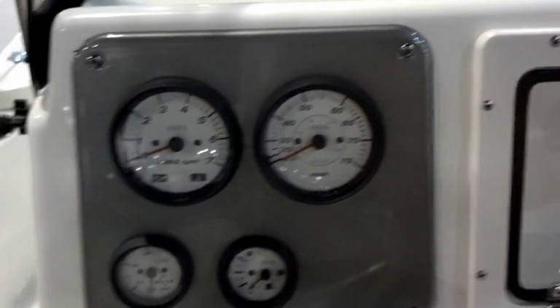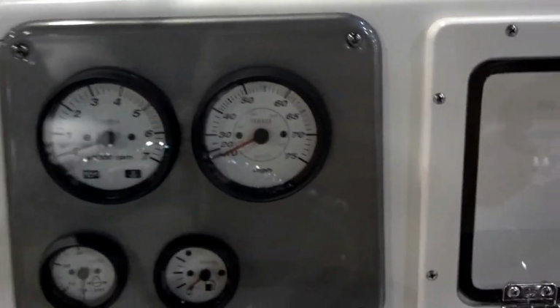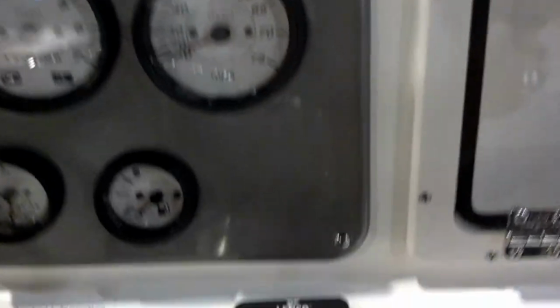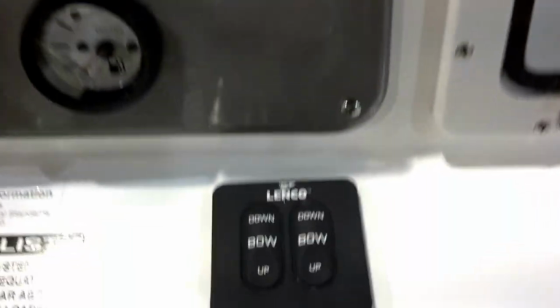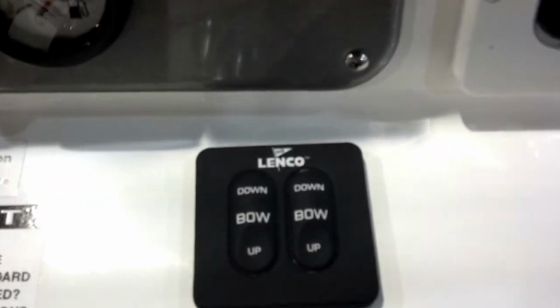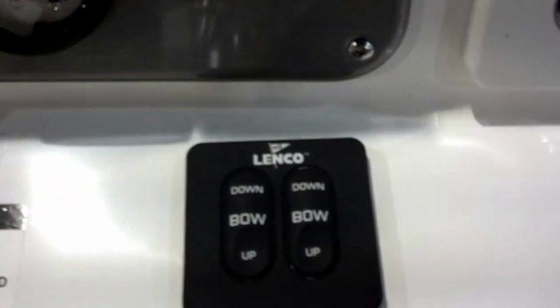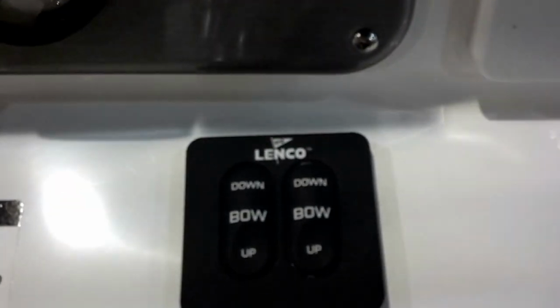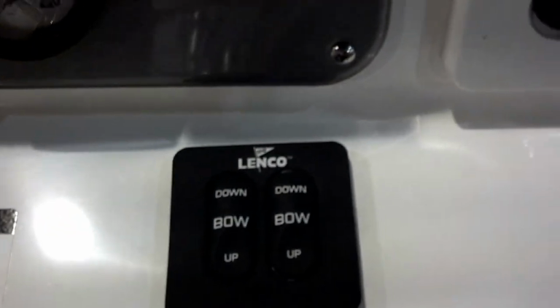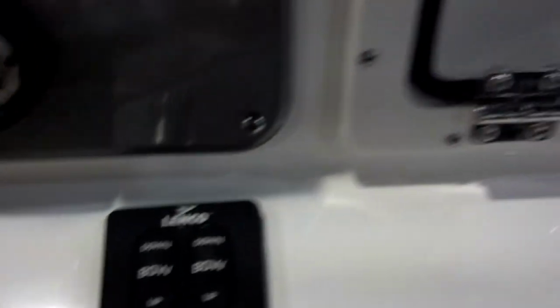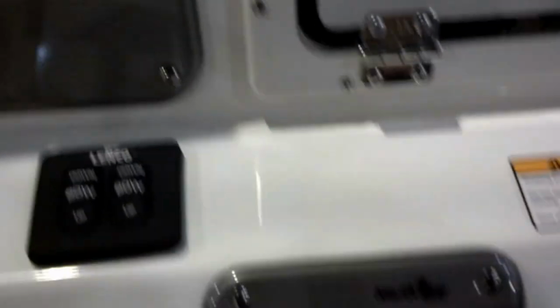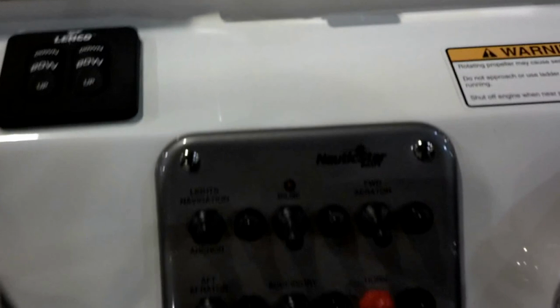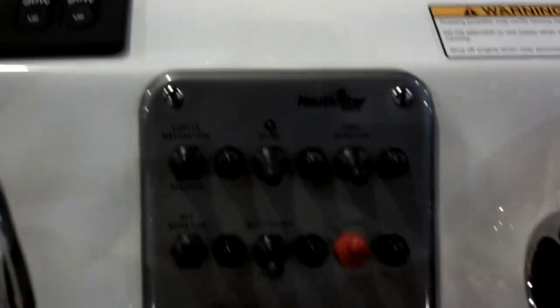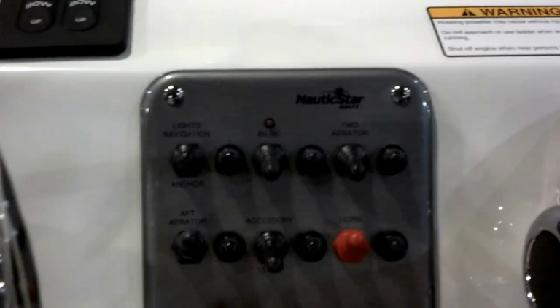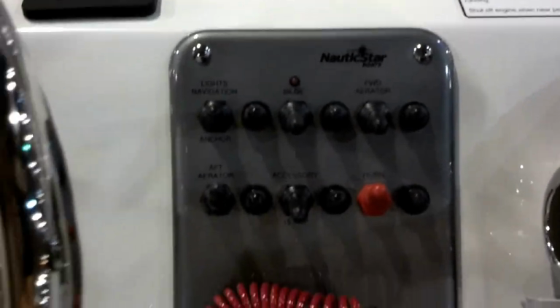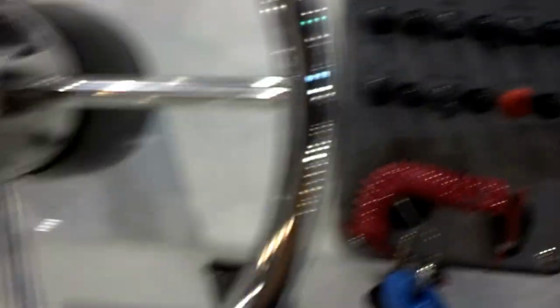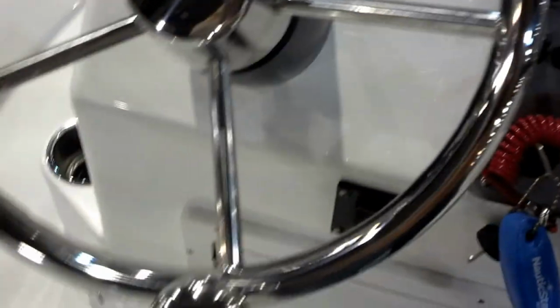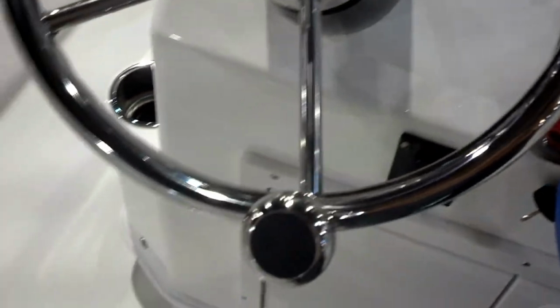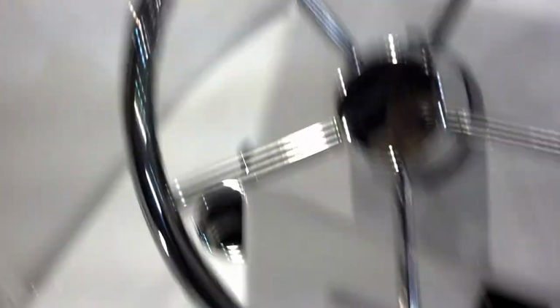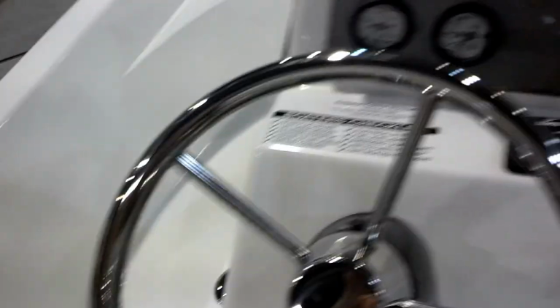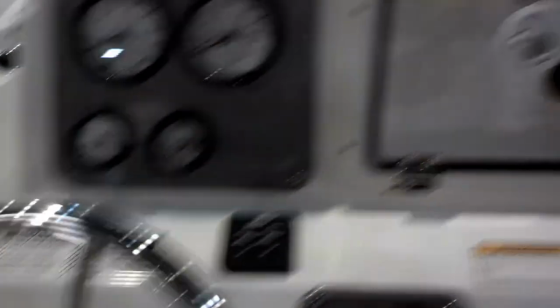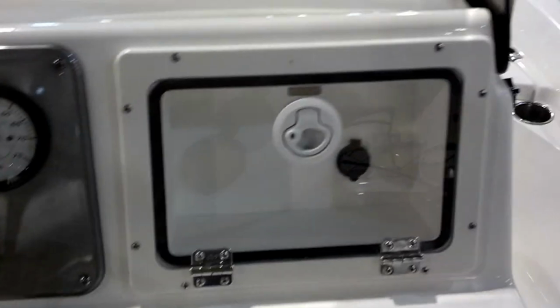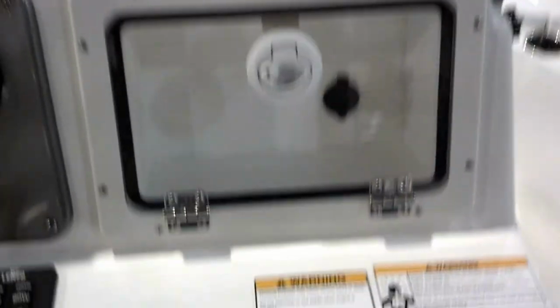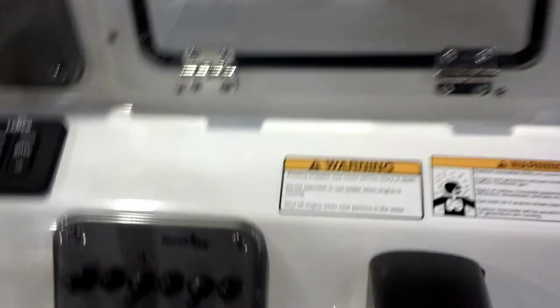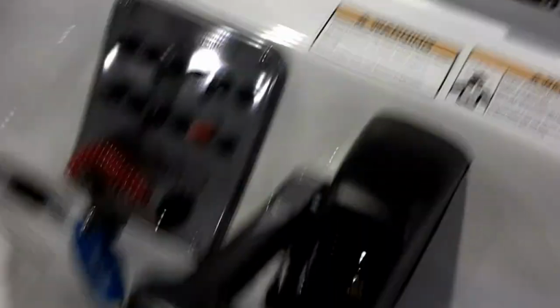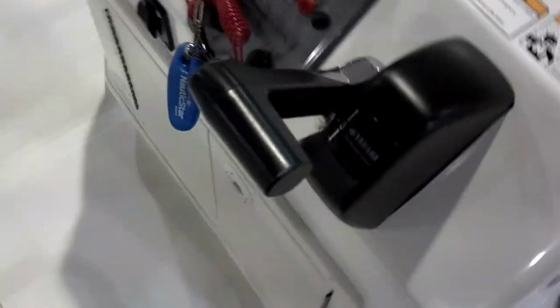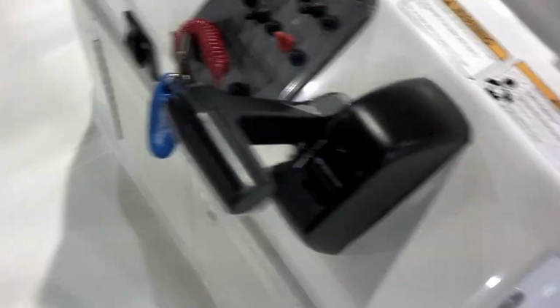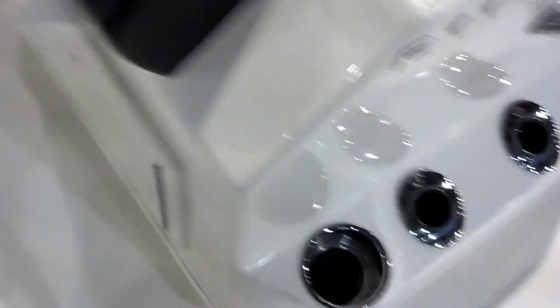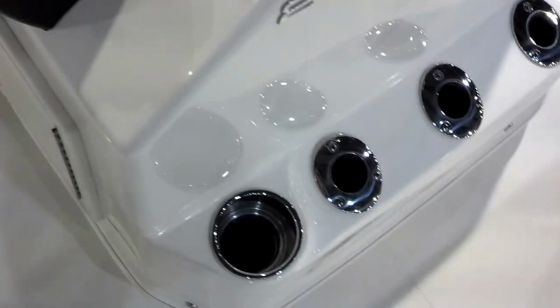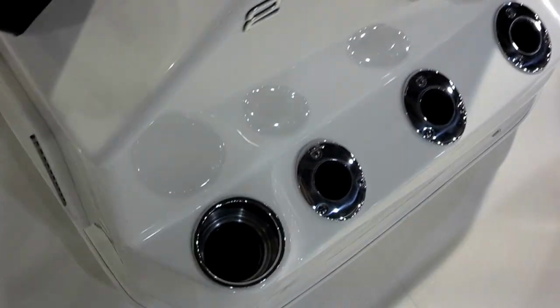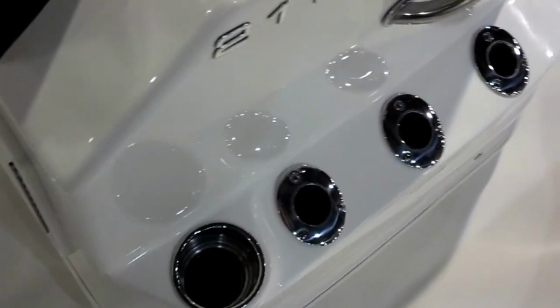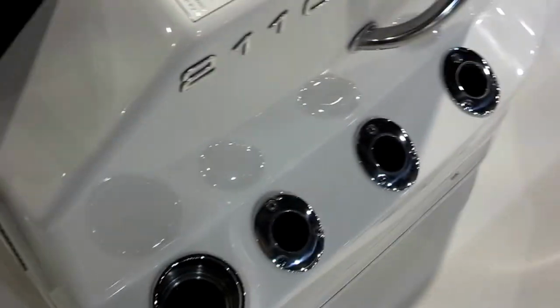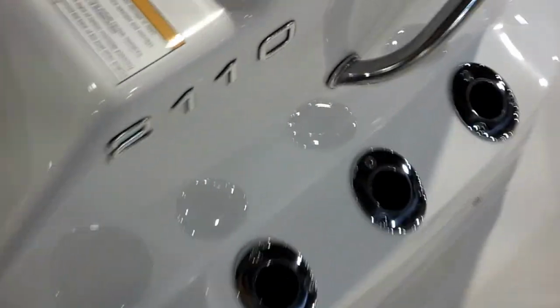All your controls, real nice plane tab controls, and a few more rod holders.